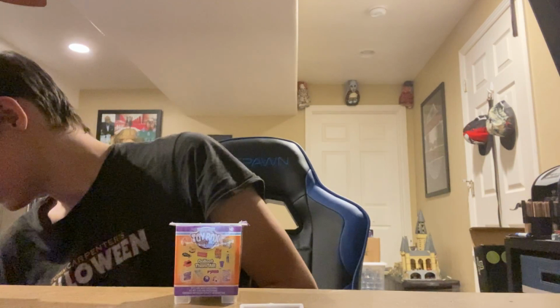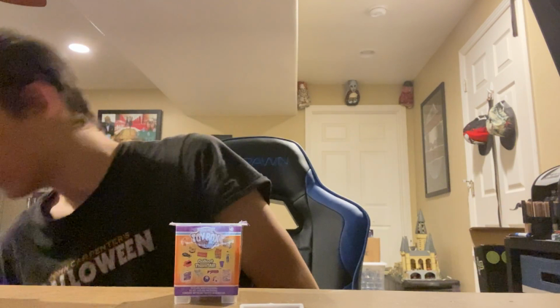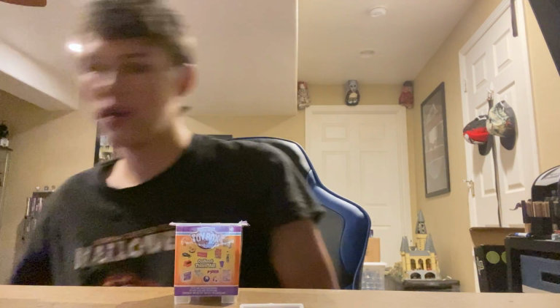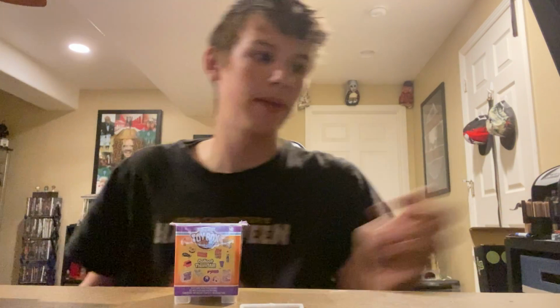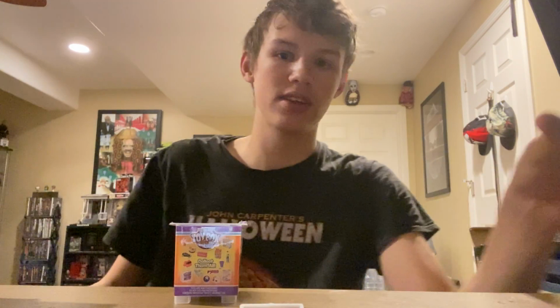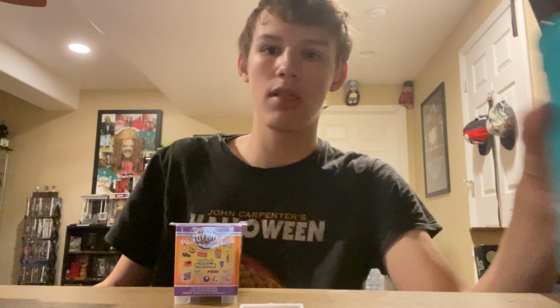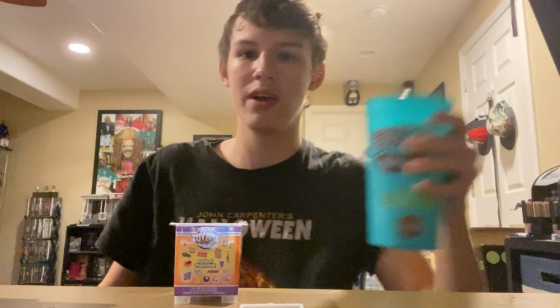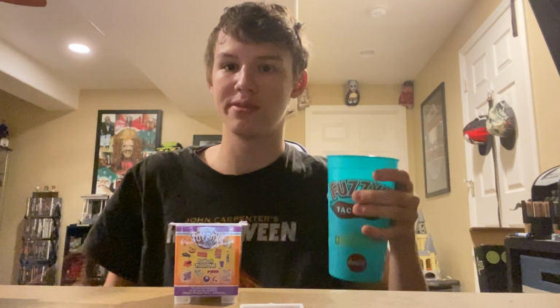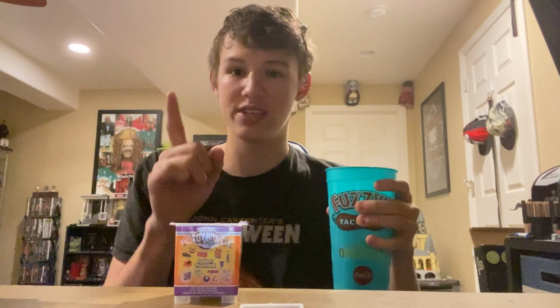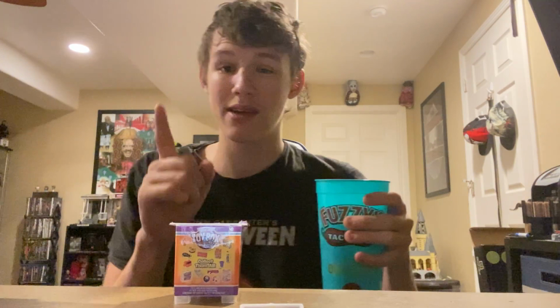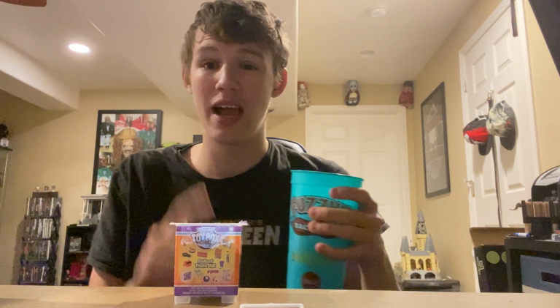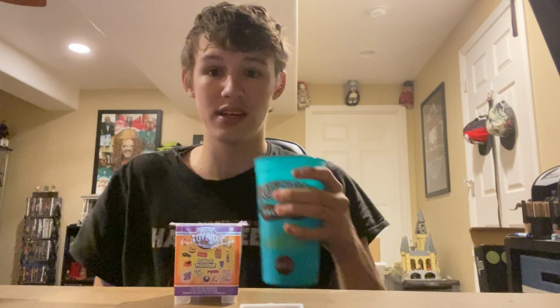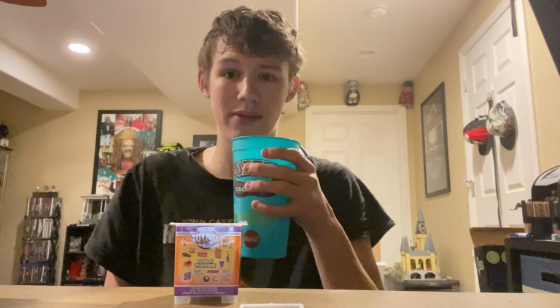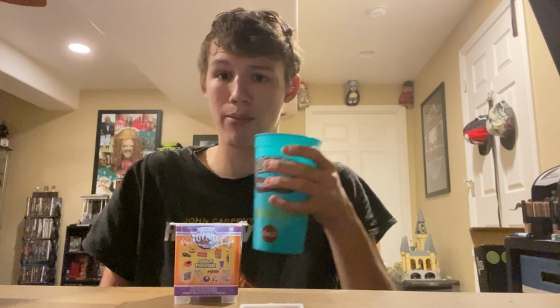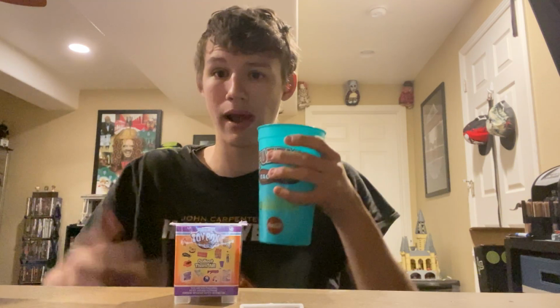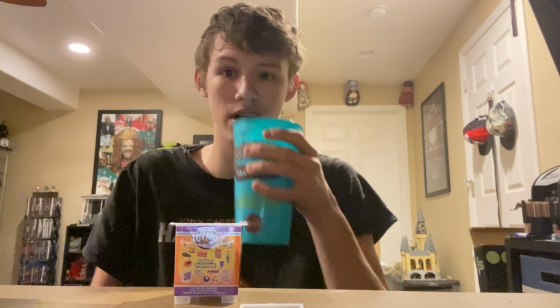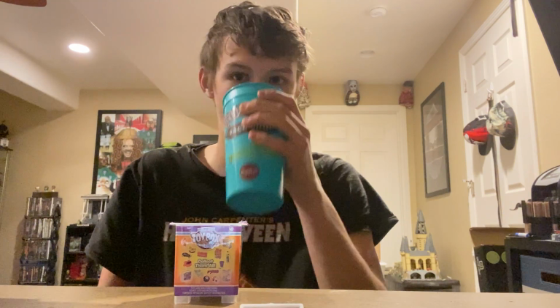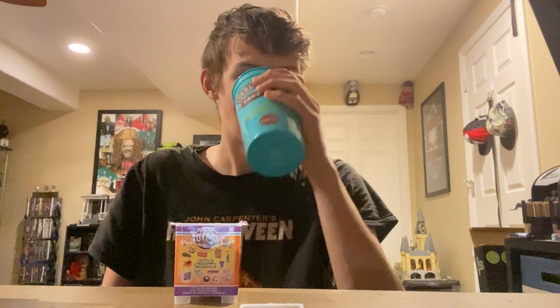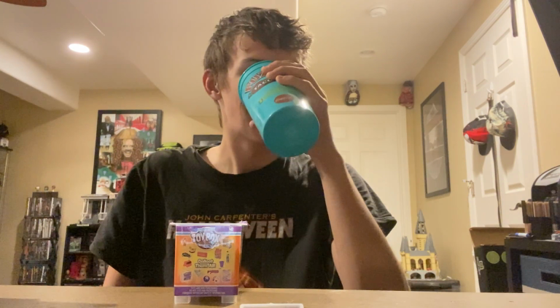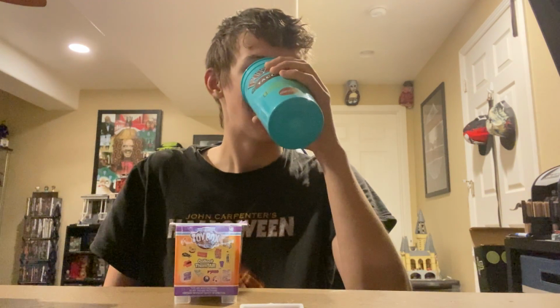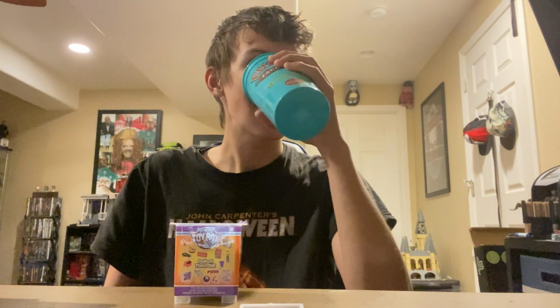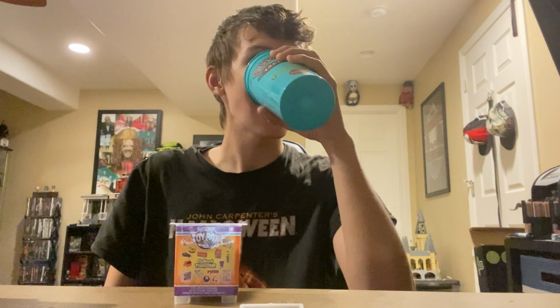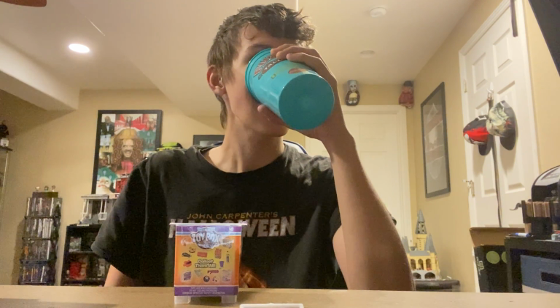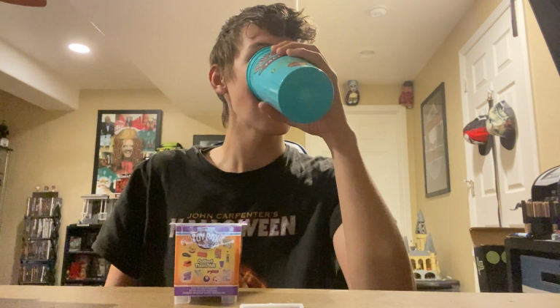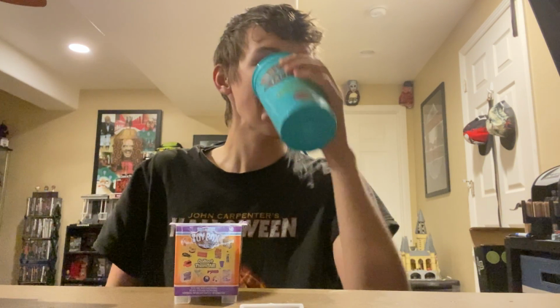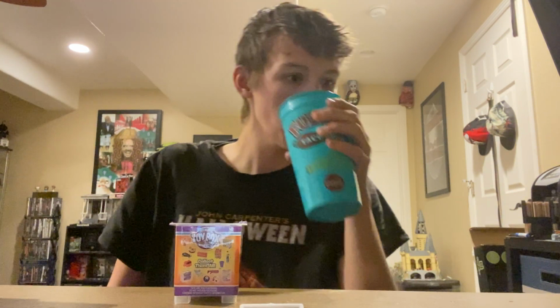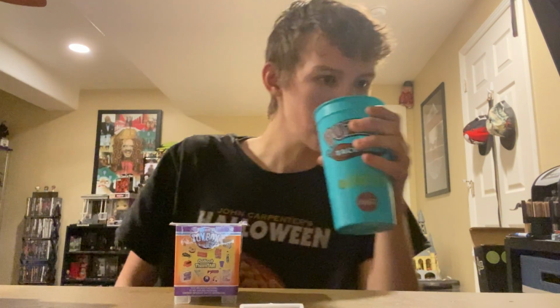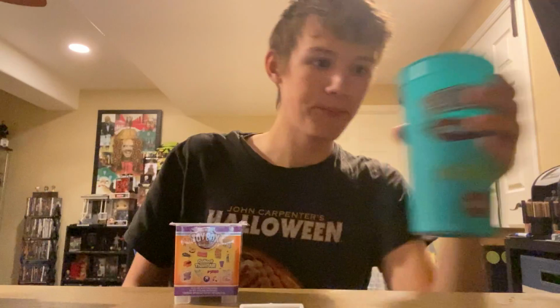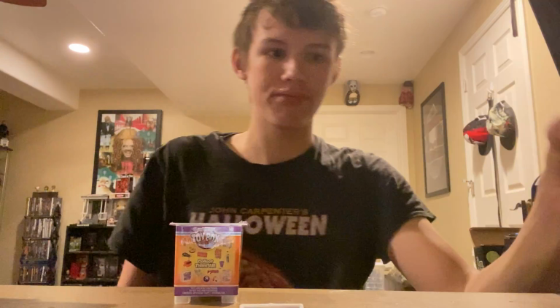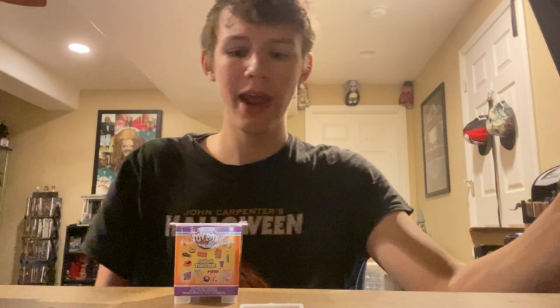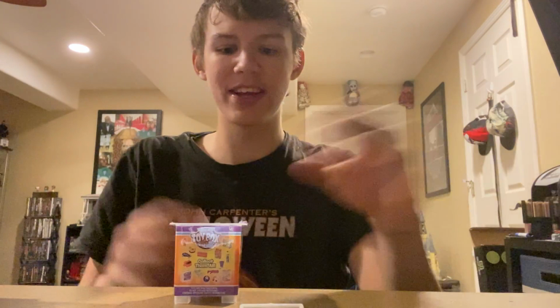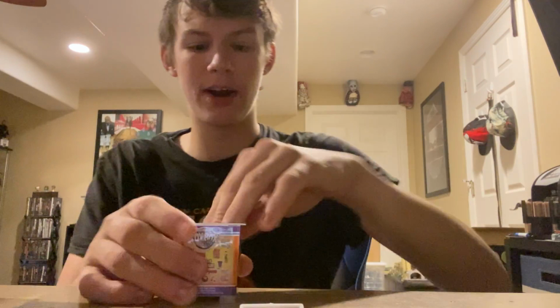This is going to be a long video, so please sit back and relax and grab some popcorn, grab a drink, and let's get started.